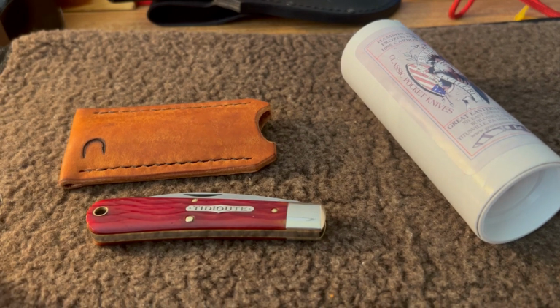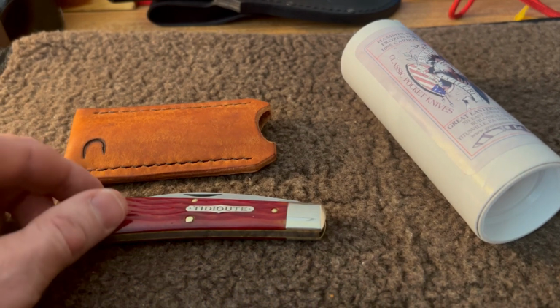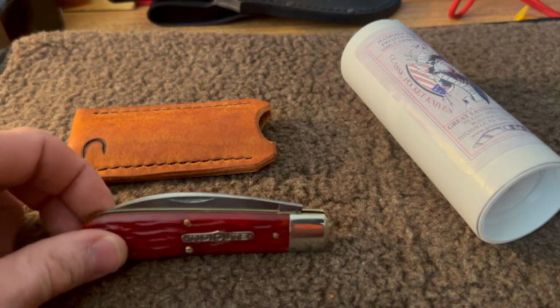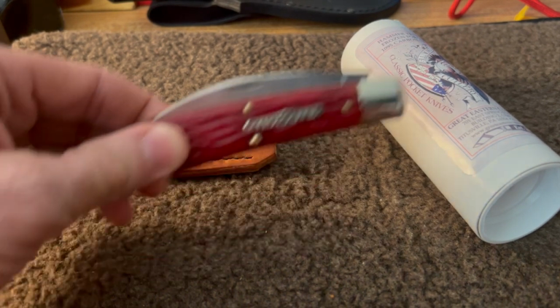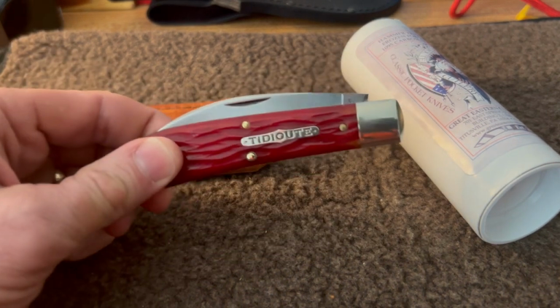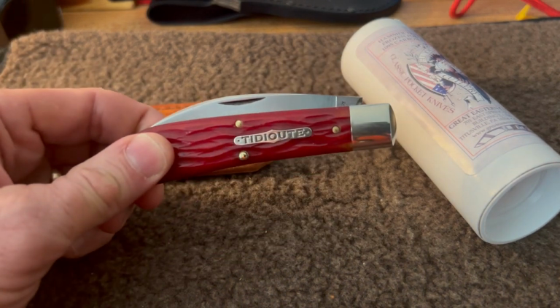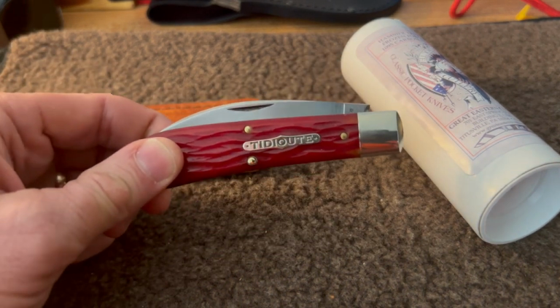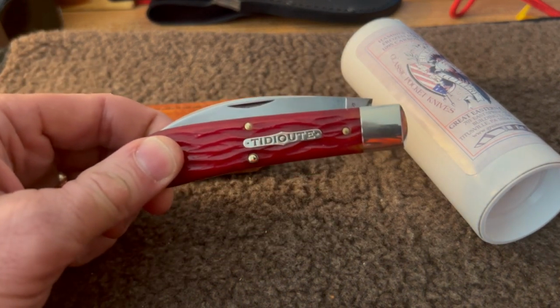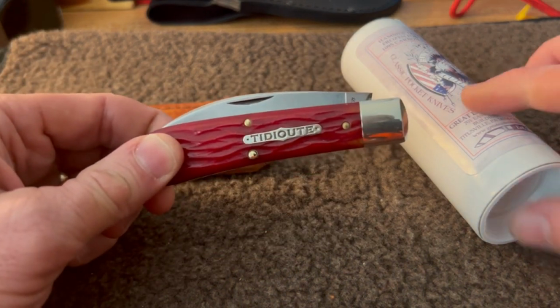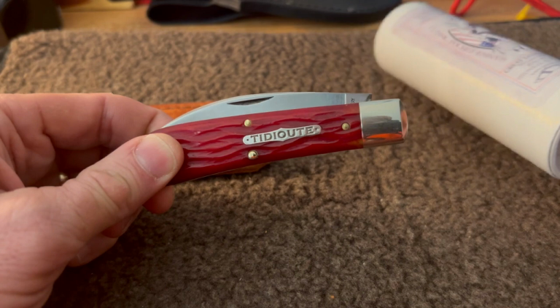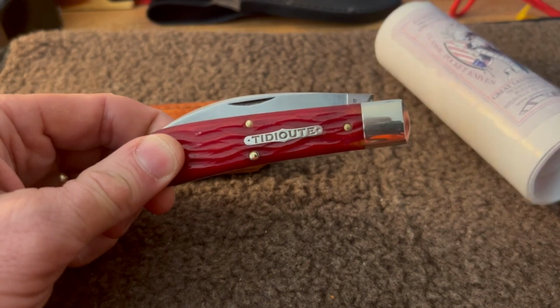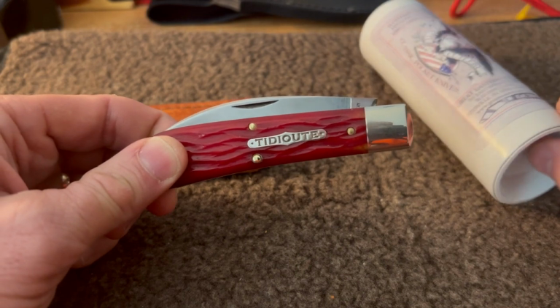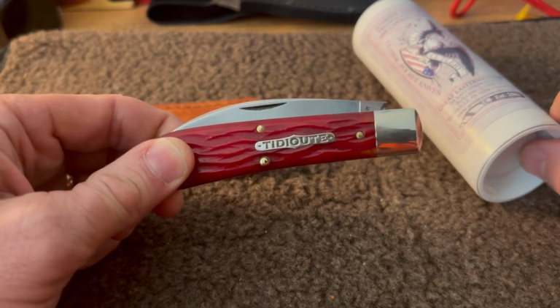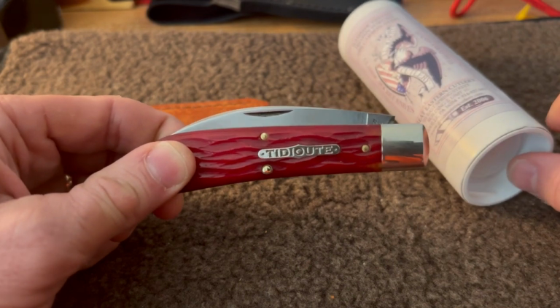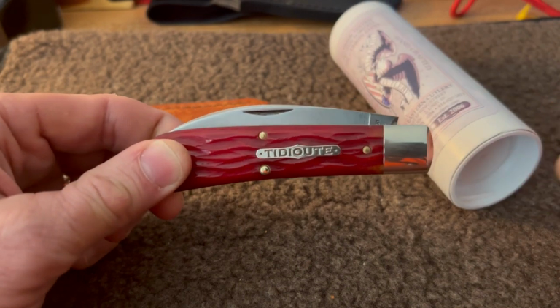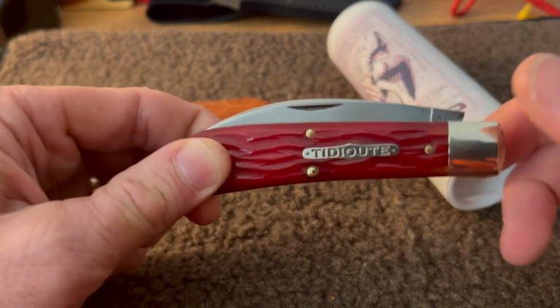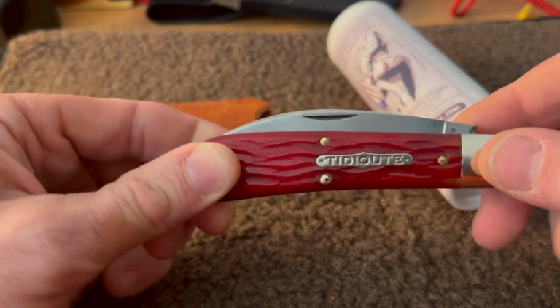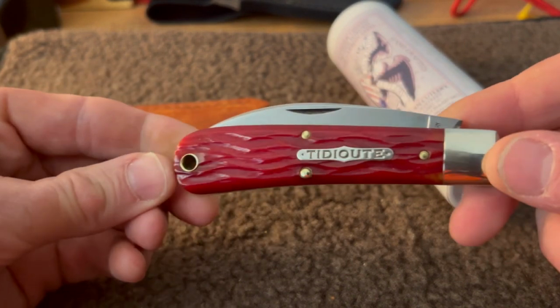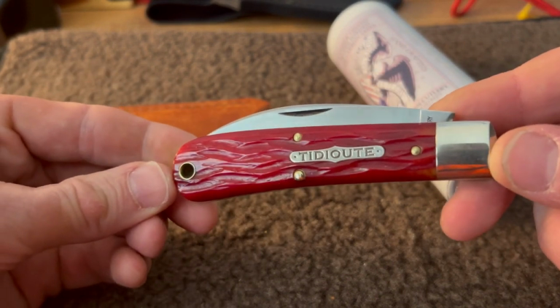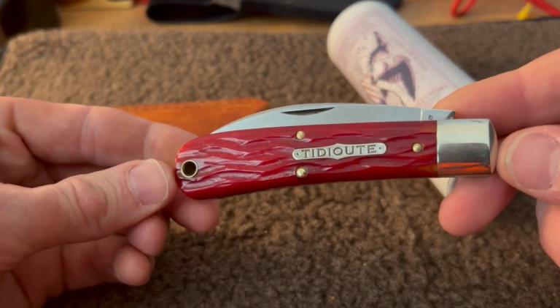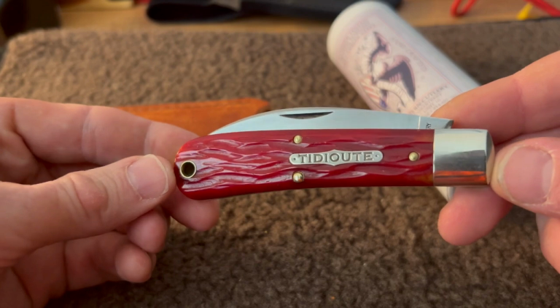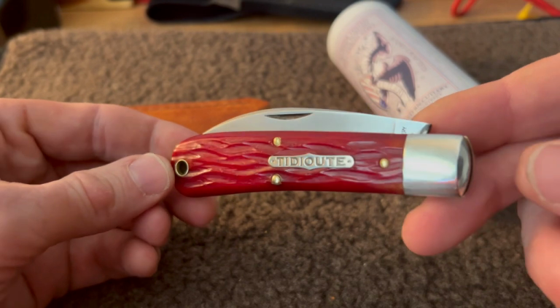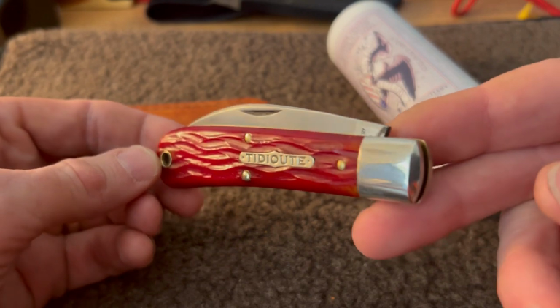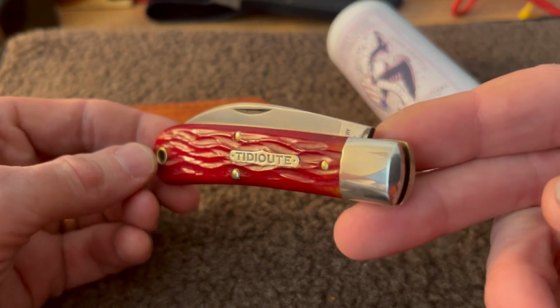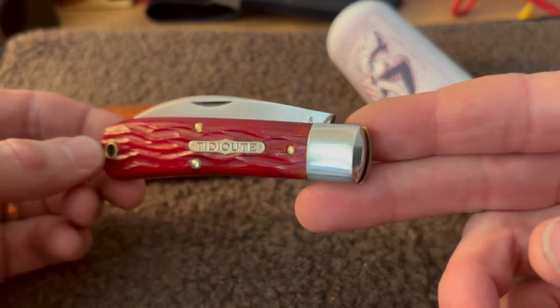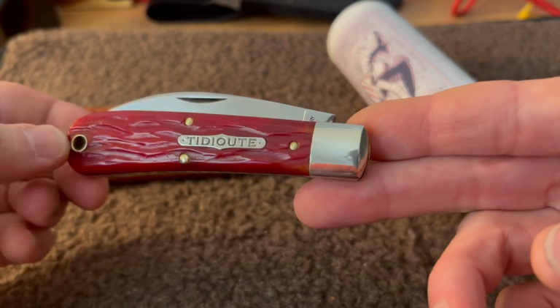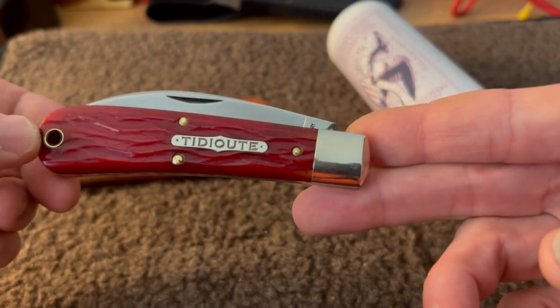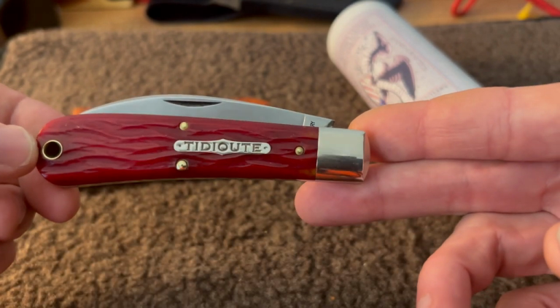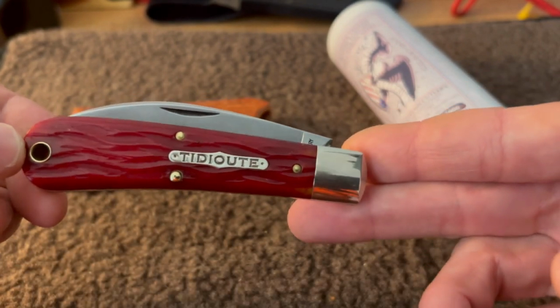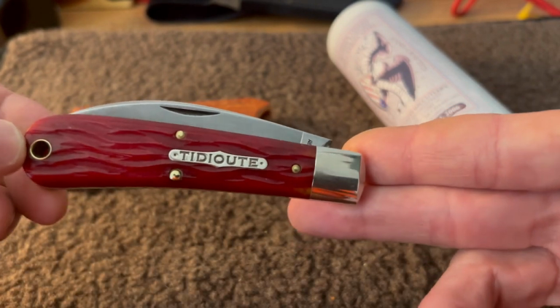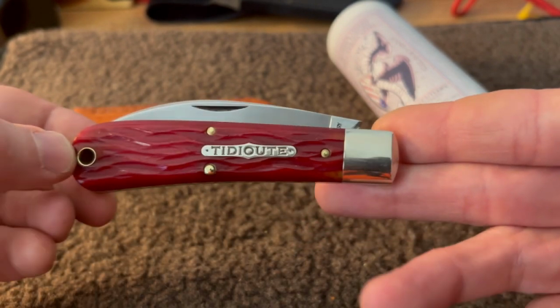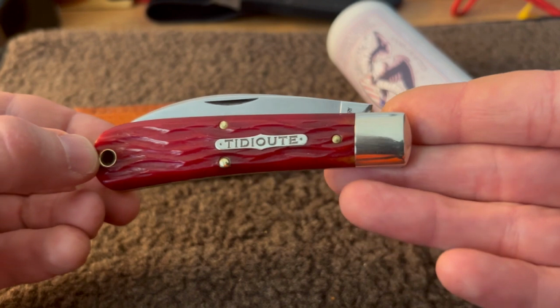These are hard to find and I've been looking for some time for a Great Eastern Cutlery knife. Peter had this one — look at it, it's just beautiful. That red bone jigged red bone, you can see it right there.